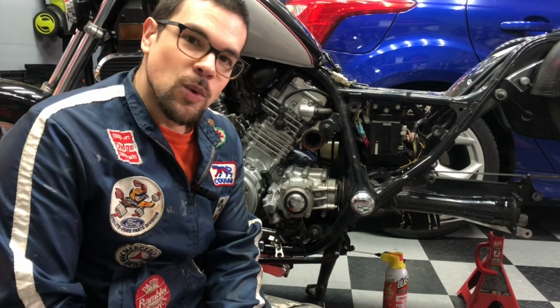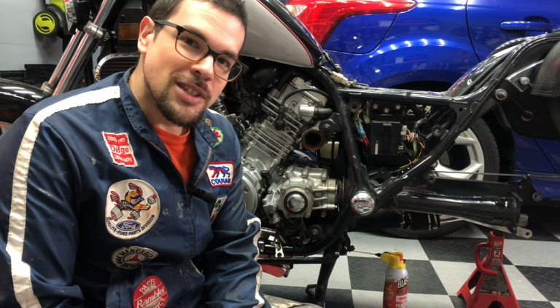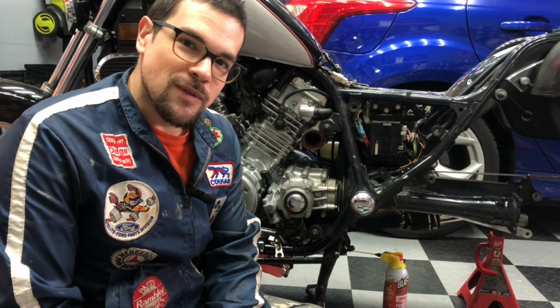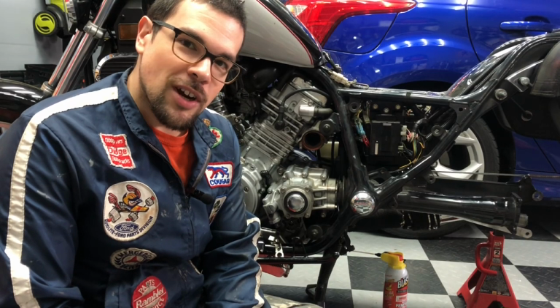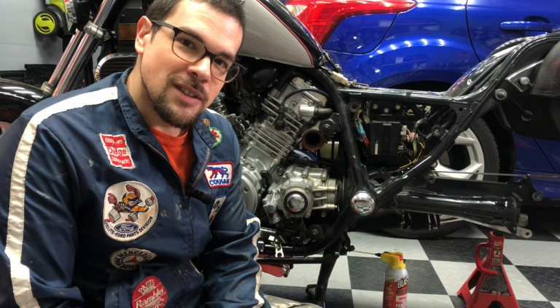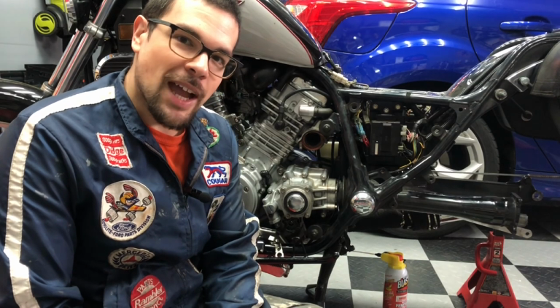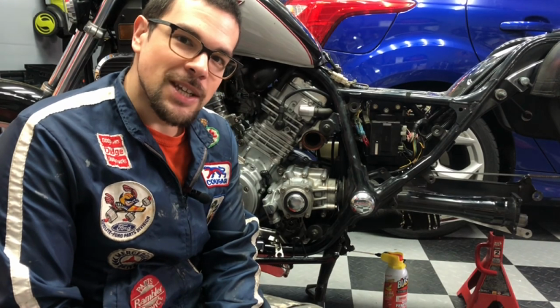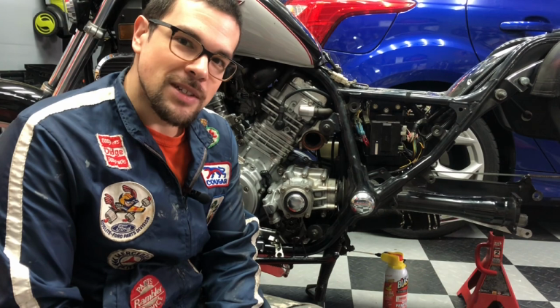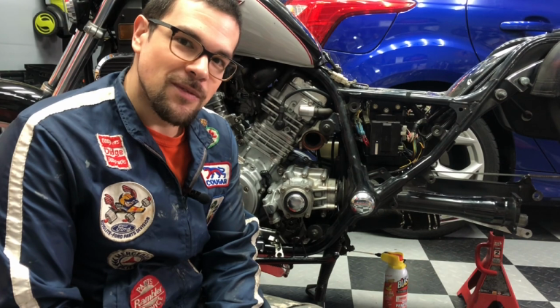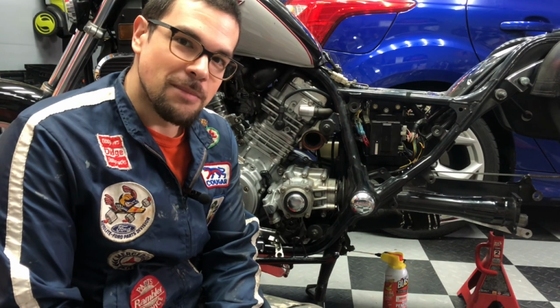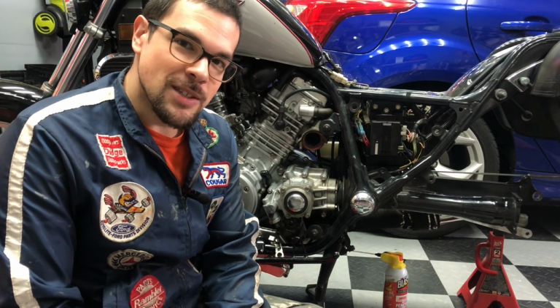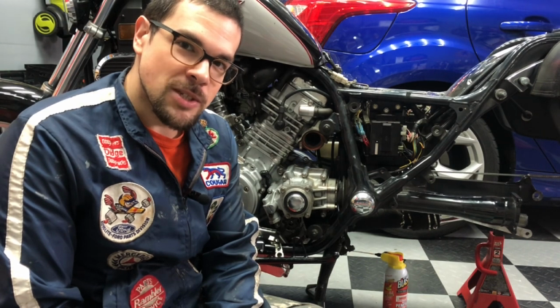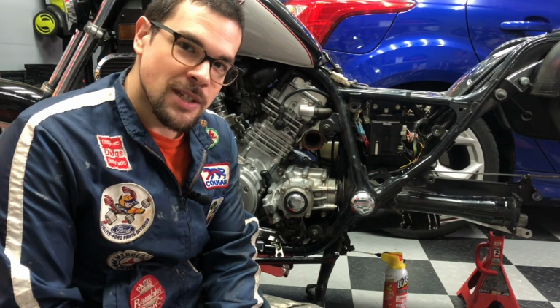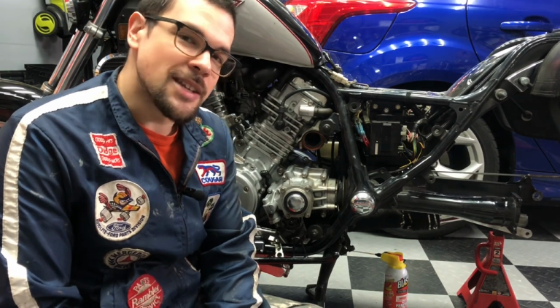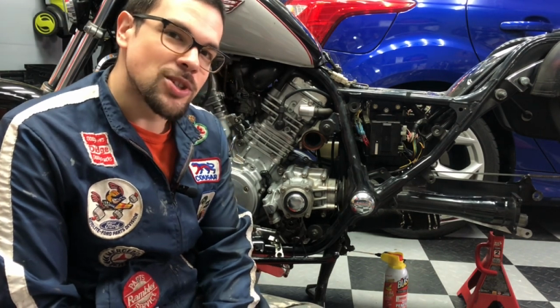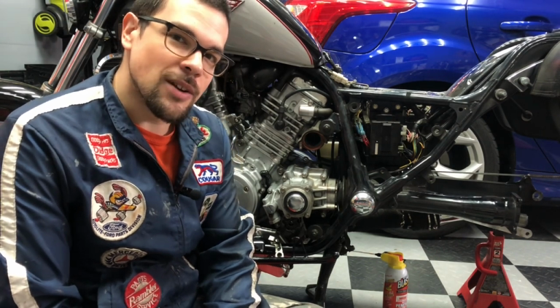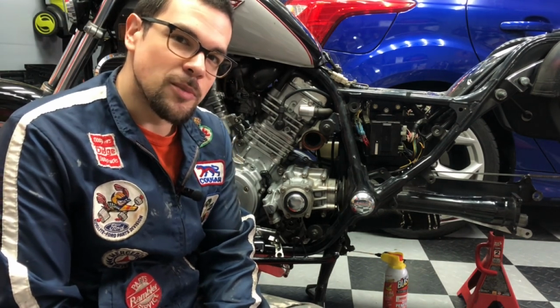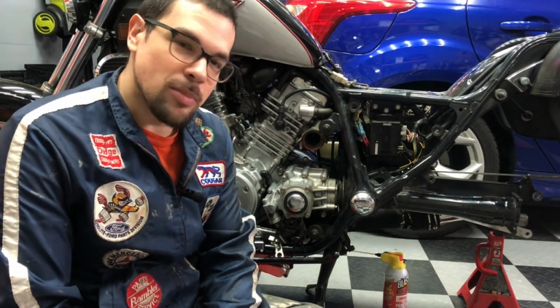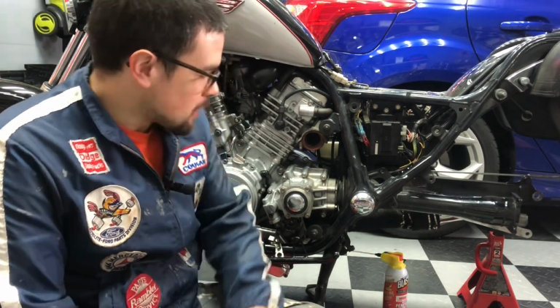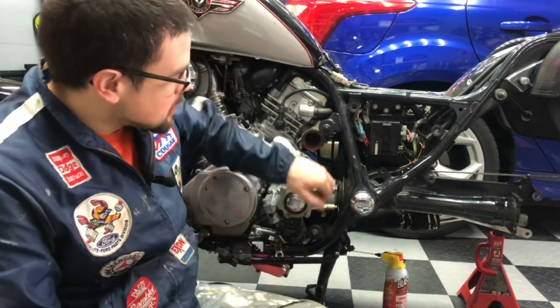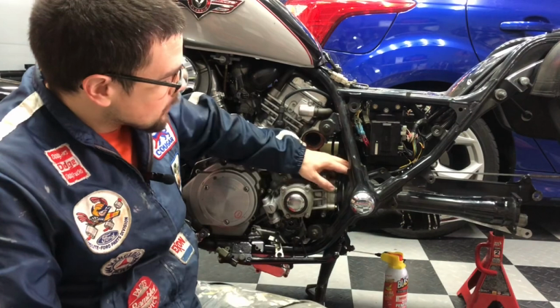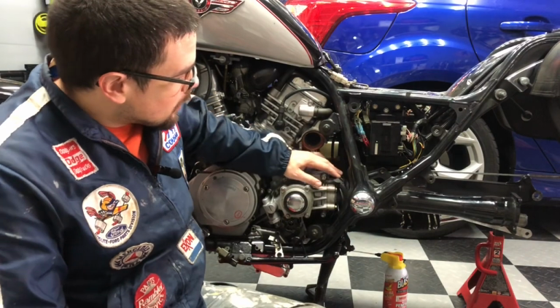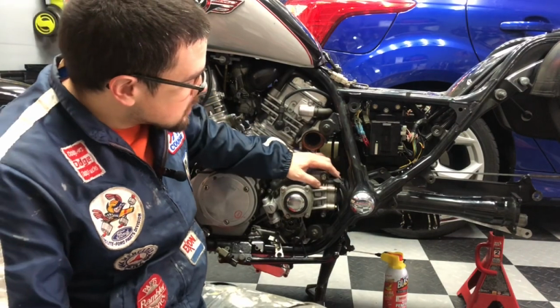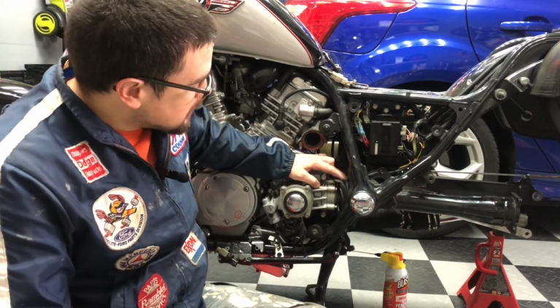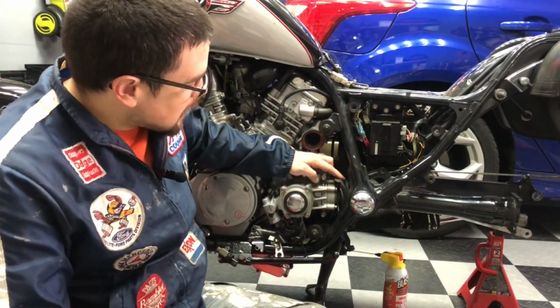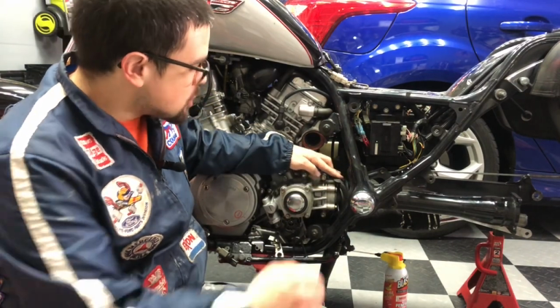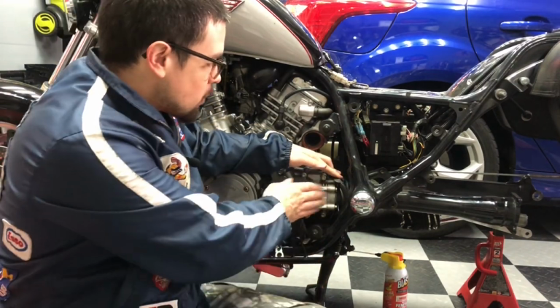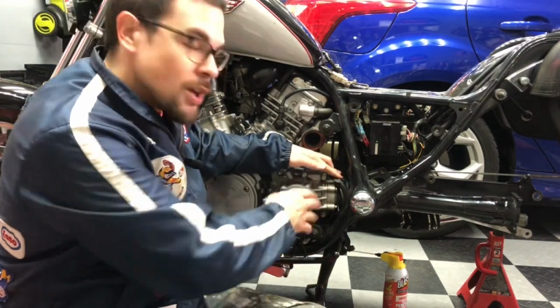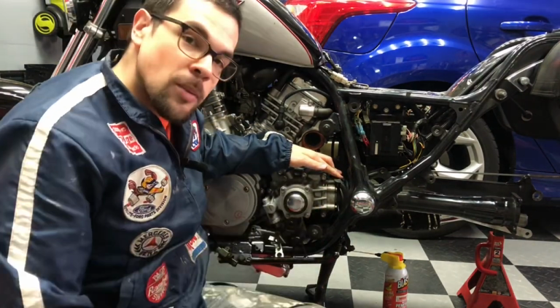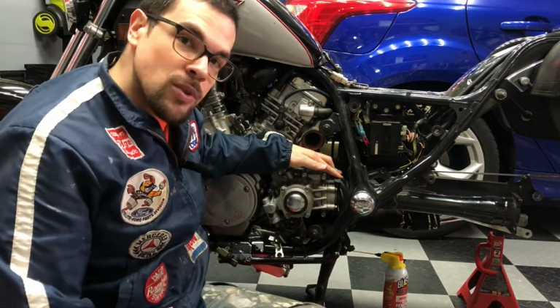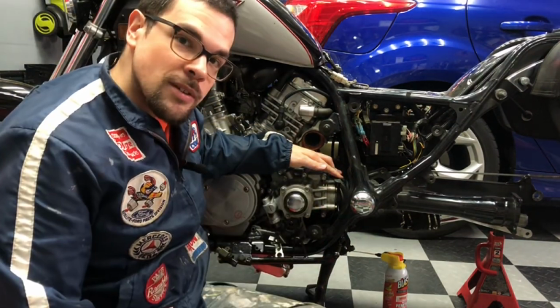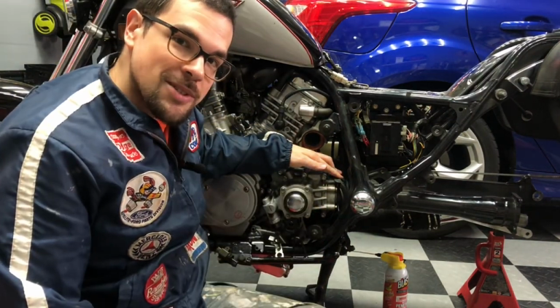Welcome to the Checkered Floor Garage. This is the Kawasaki Vulcan 750 Maintenance and Service Series, and today I'm going to show you how to lube your upper splines here, the splines attached to the output of your bevel gear housing.